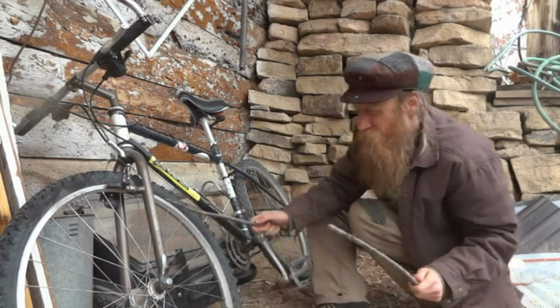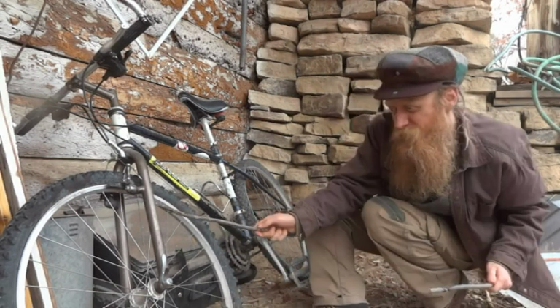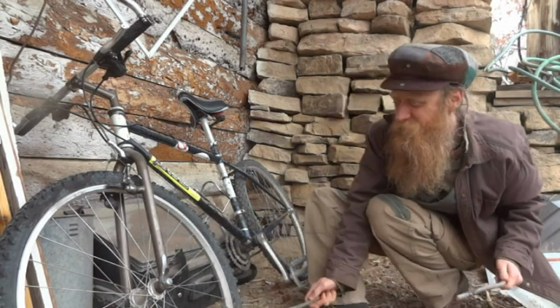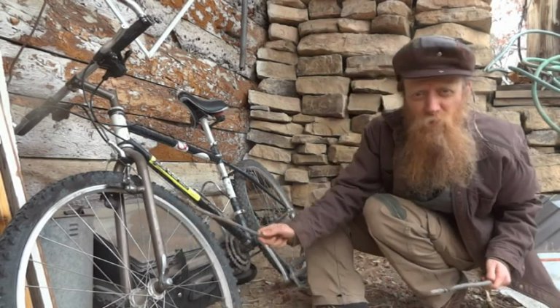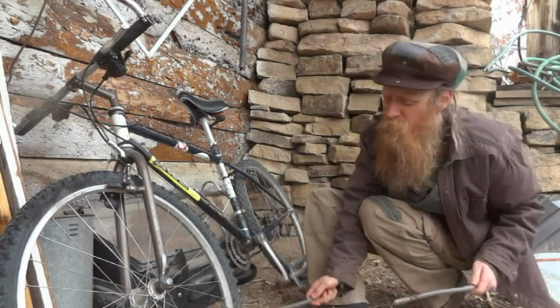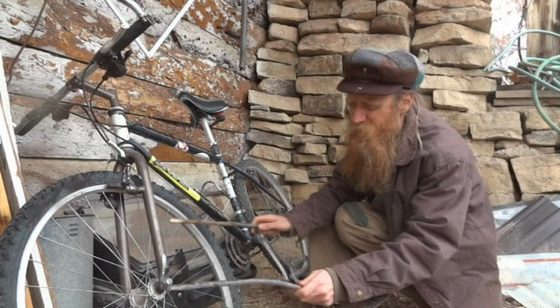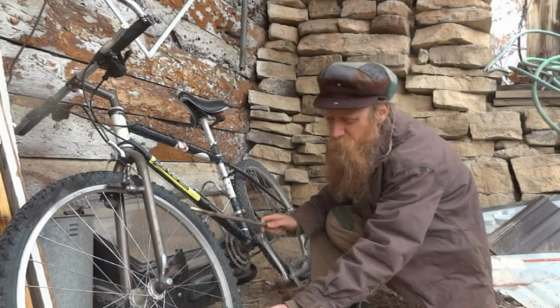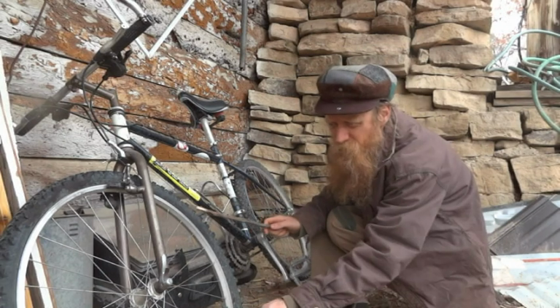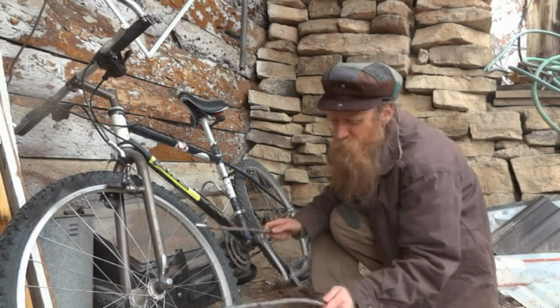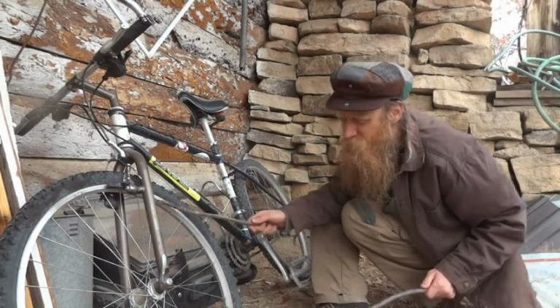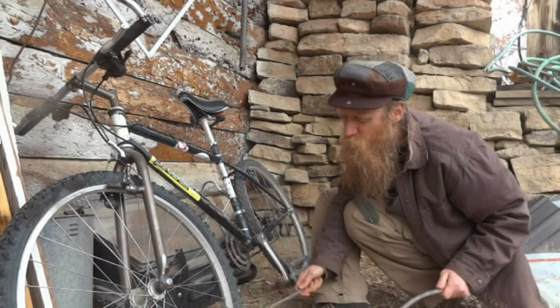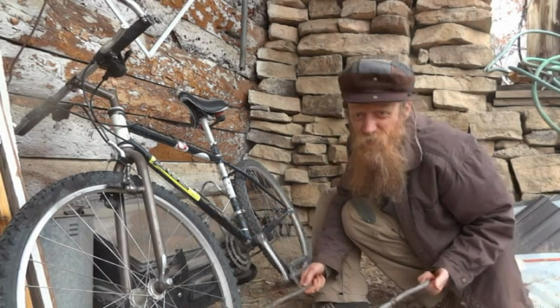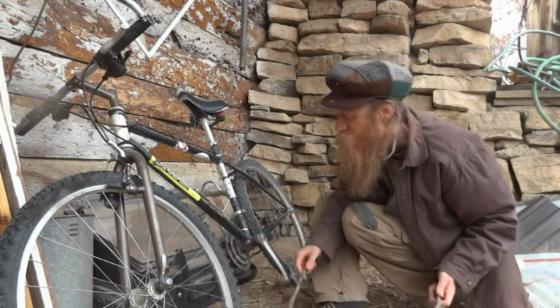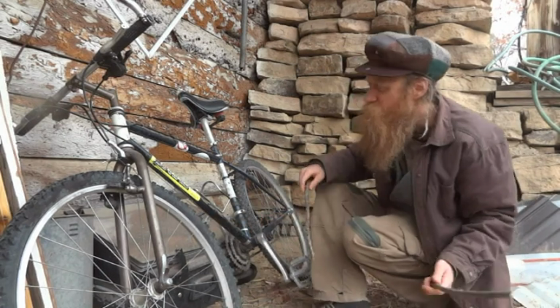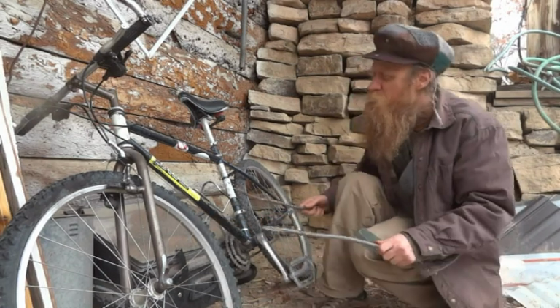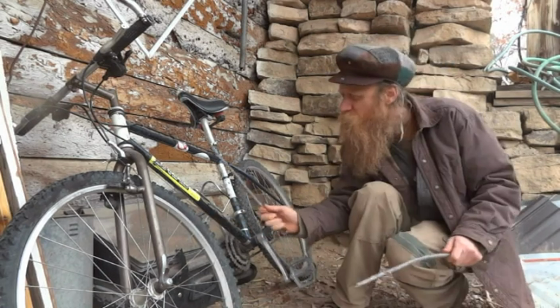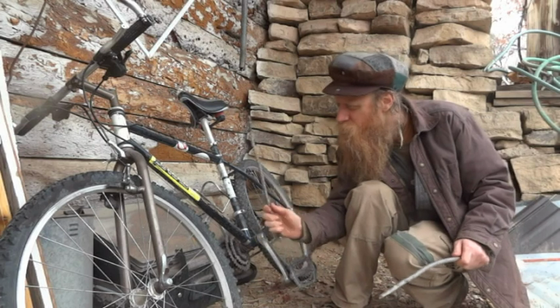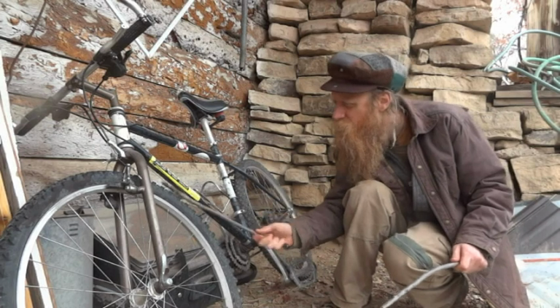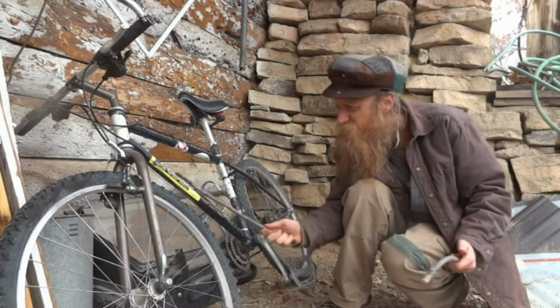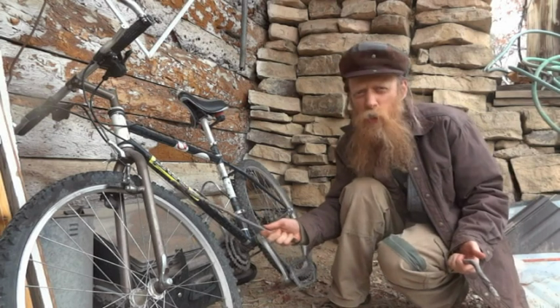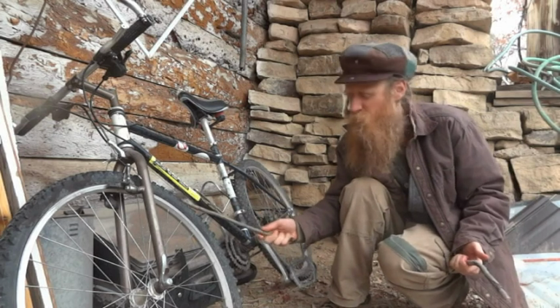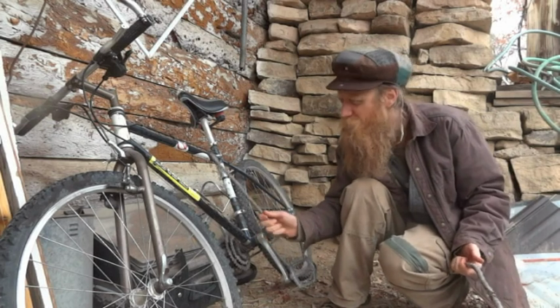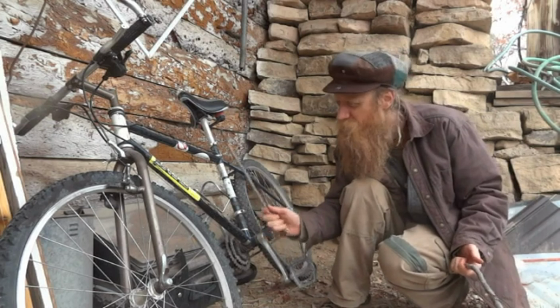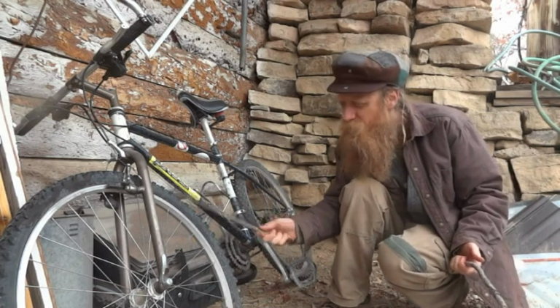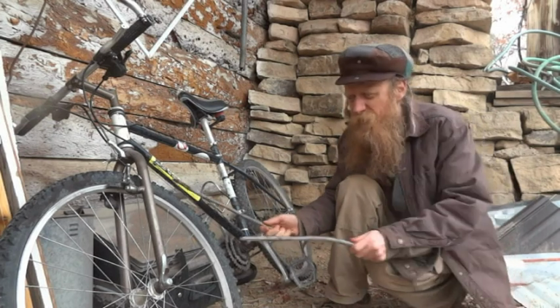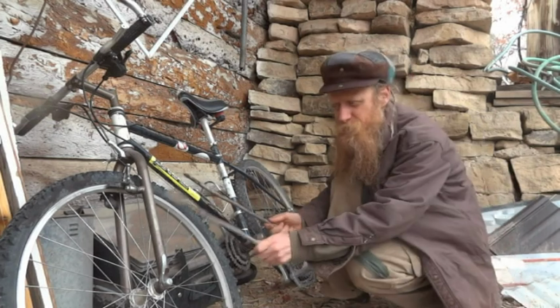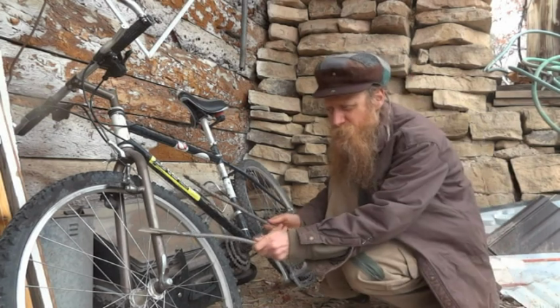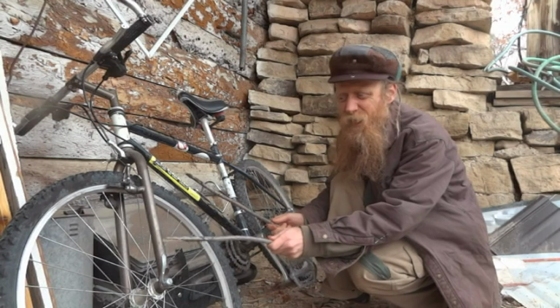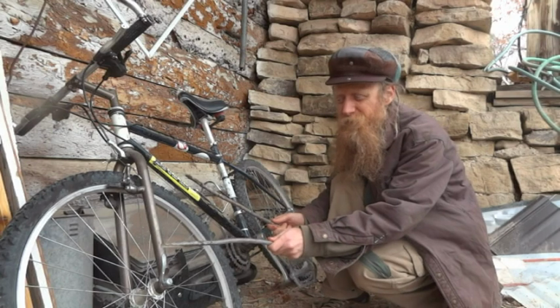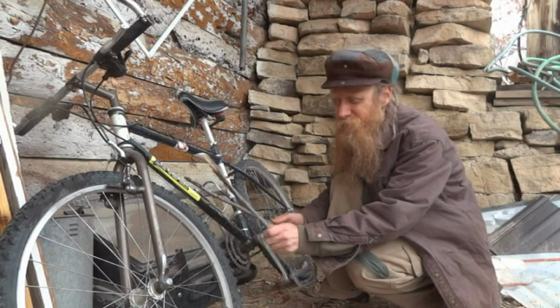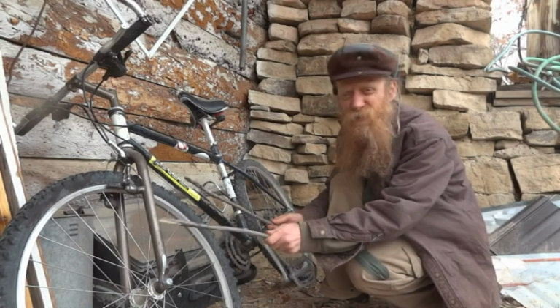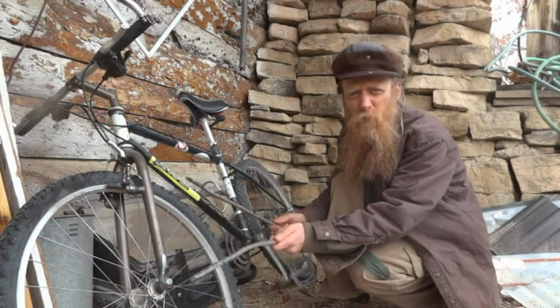You can hit each spoke by itself to get some different sounds, or you can kind of scrape it down. You can also get a lower sound on the tire and then a higher, pingy sound on the metal.